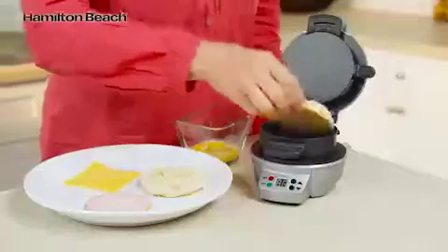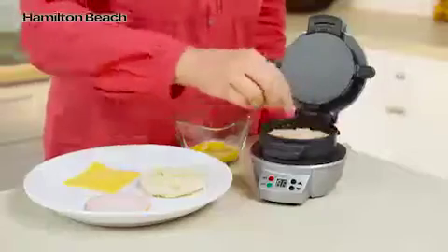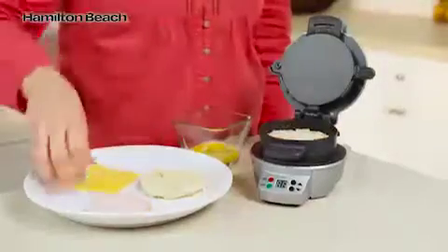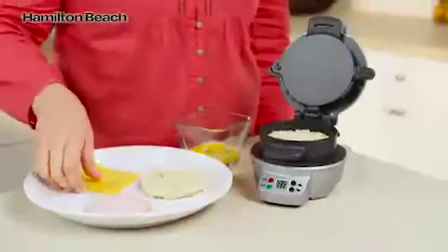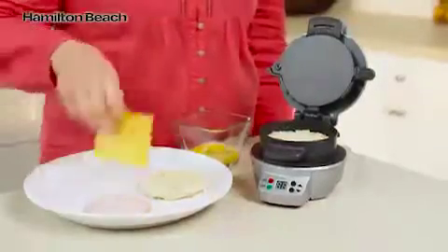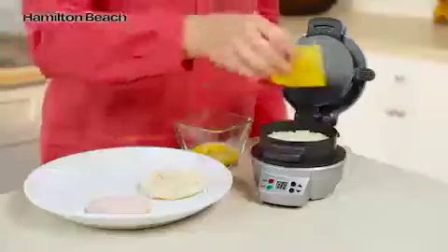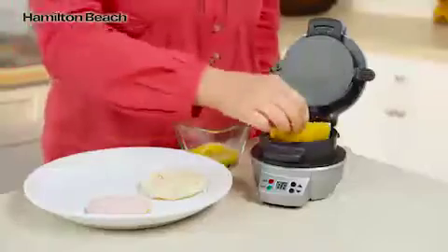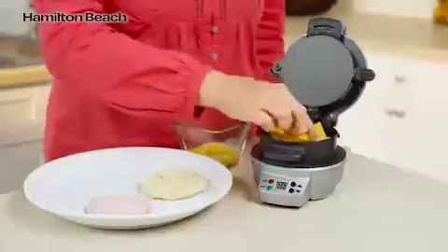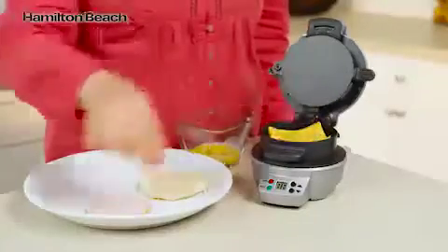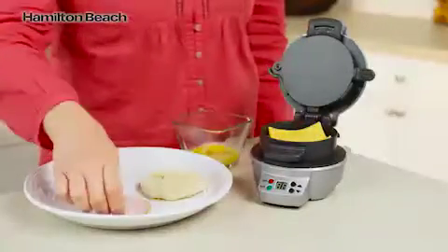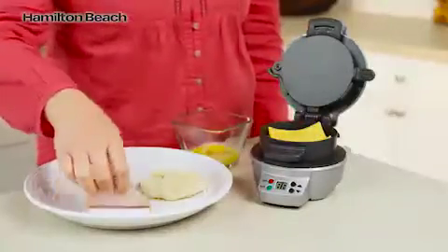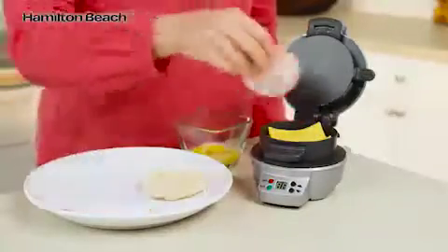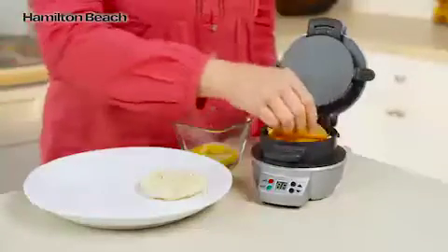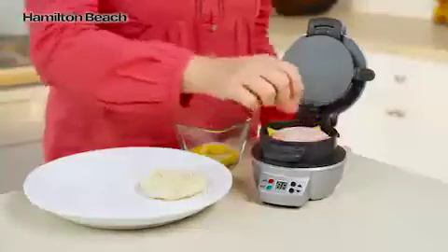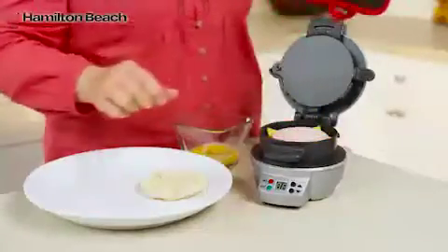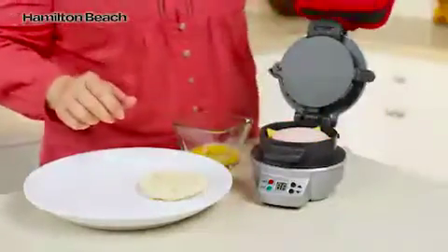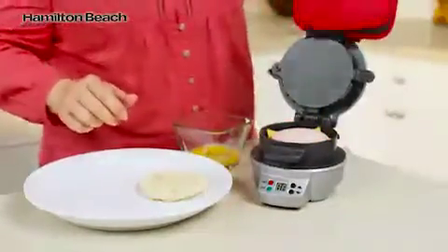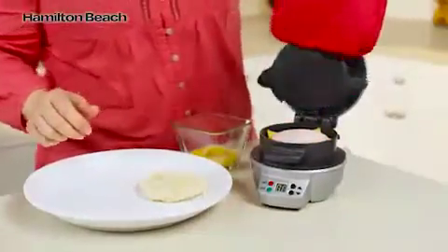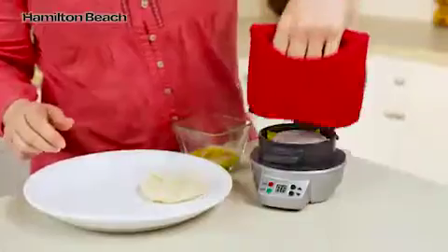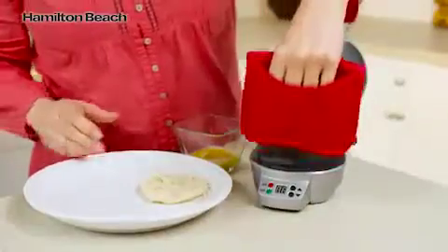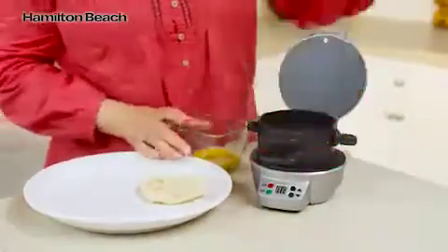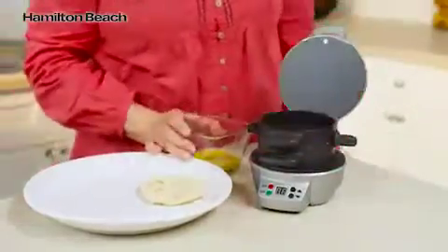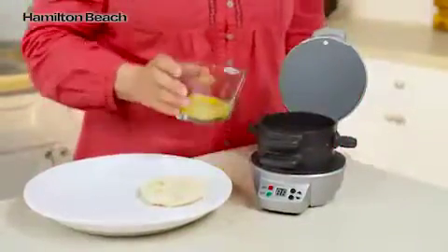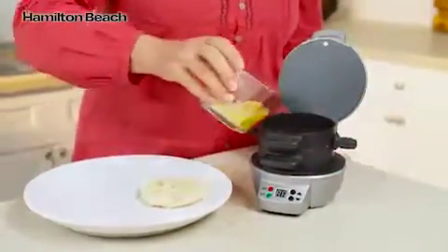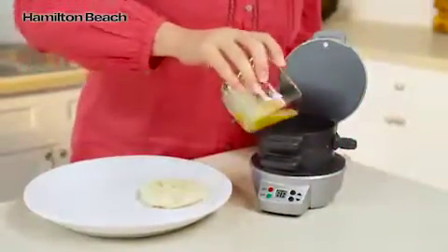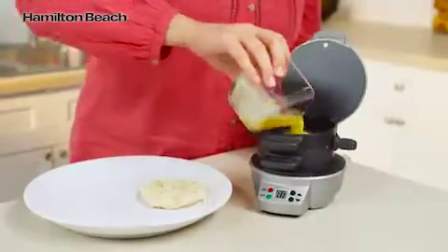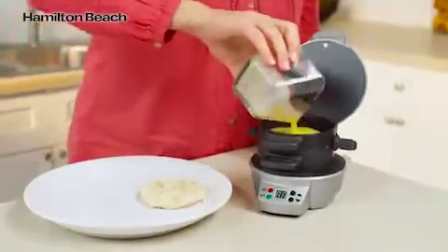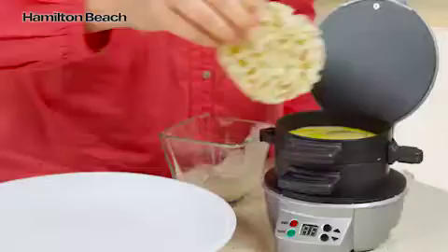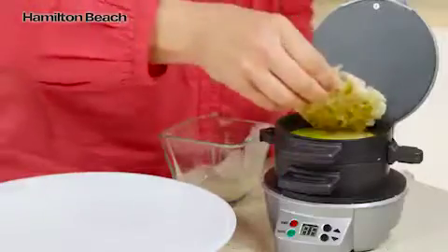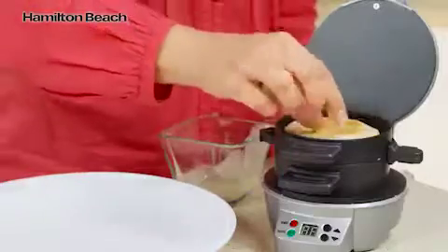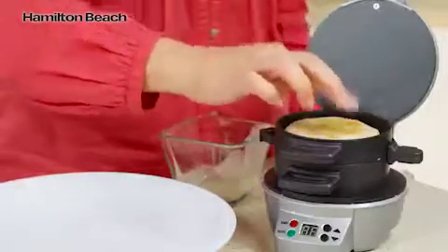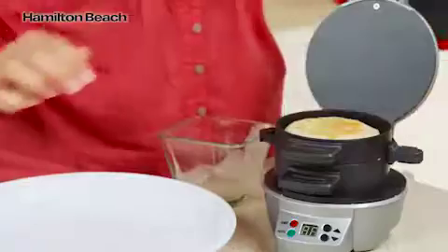Just choose your favorite bread, then layer on your favorite toppings — cheese, precooked meat, or veggies. Lower the cooking plate and top ring, add an egg, and top with the other piece of bread.